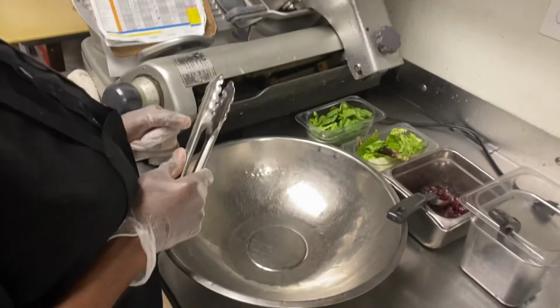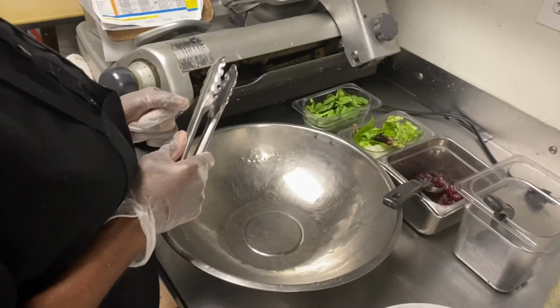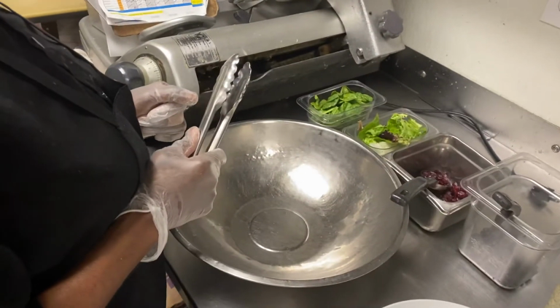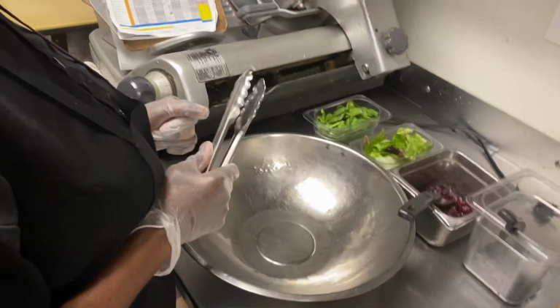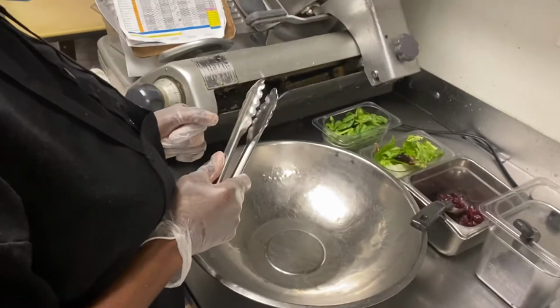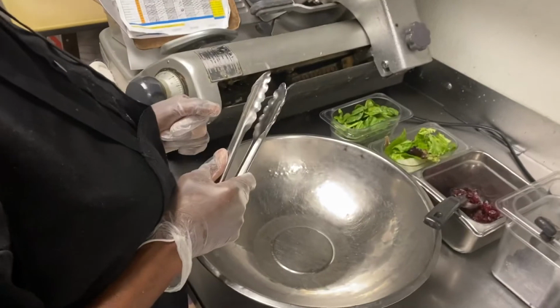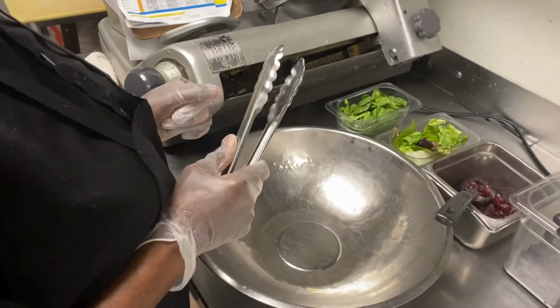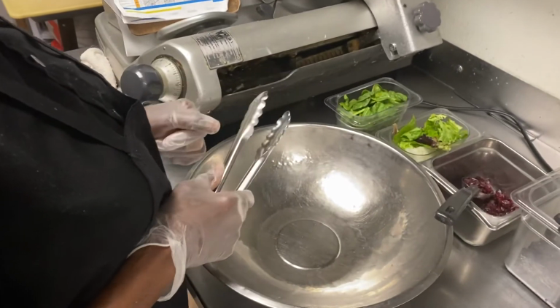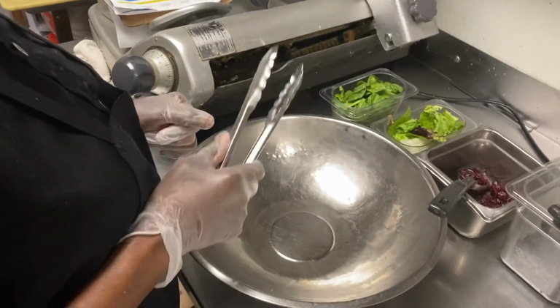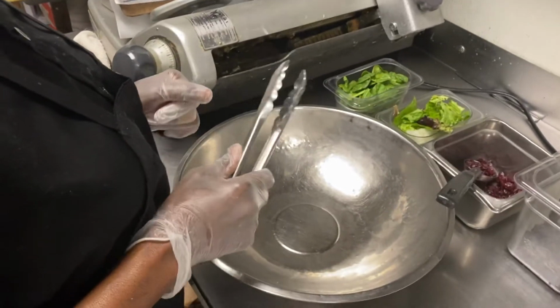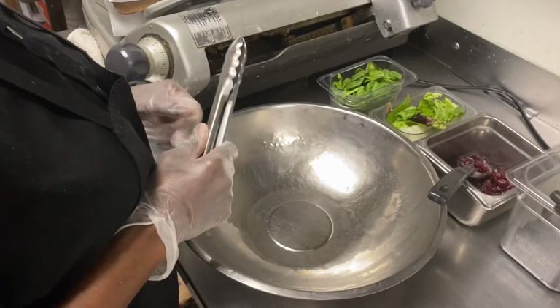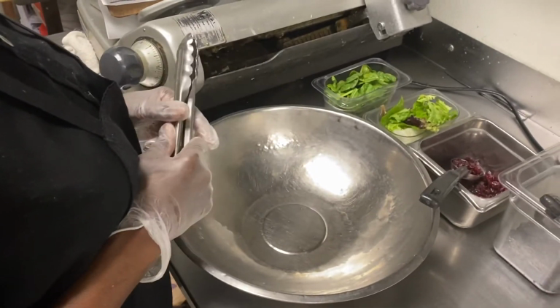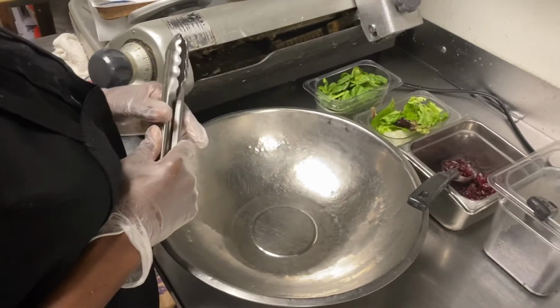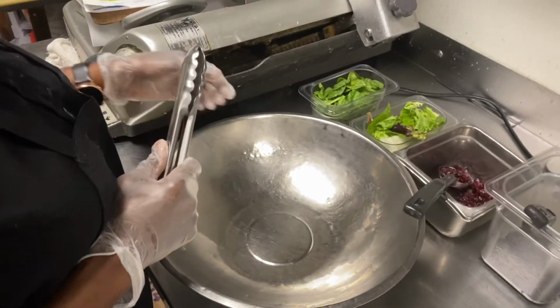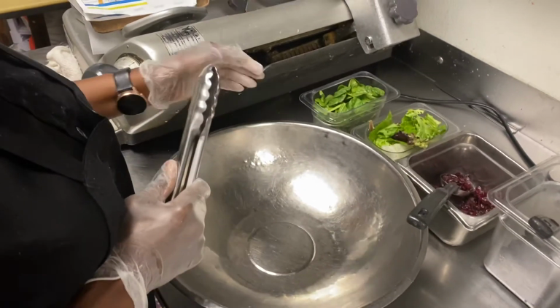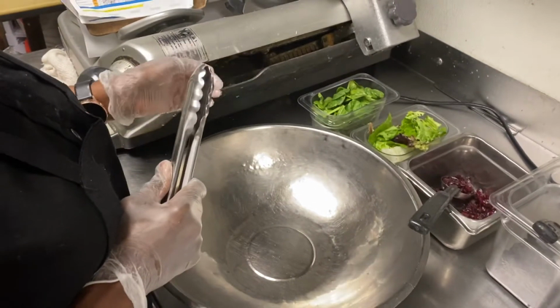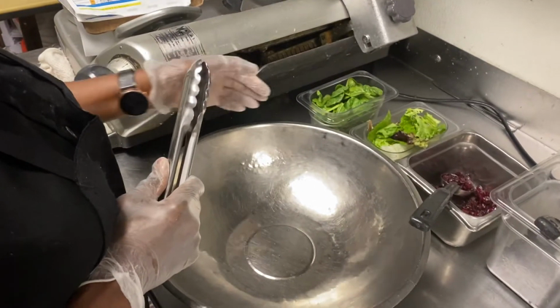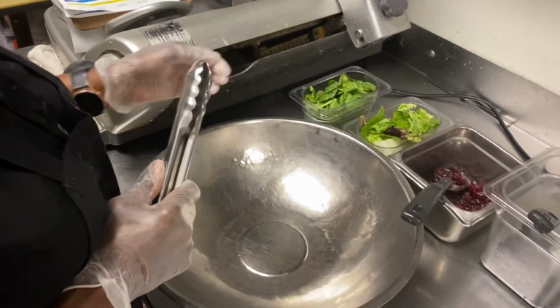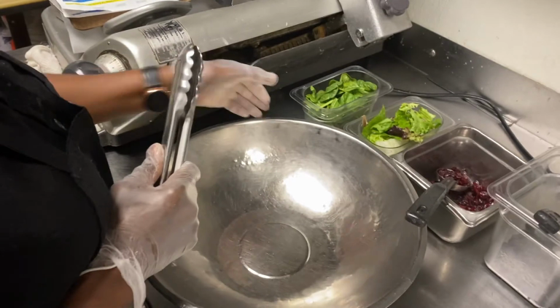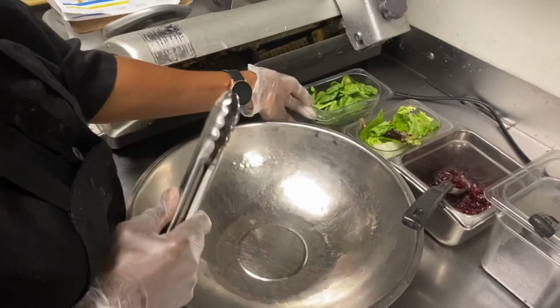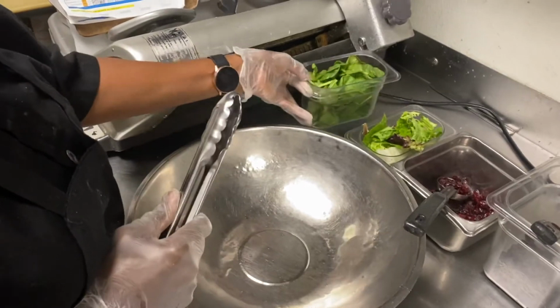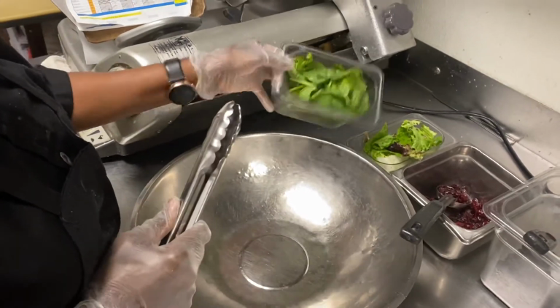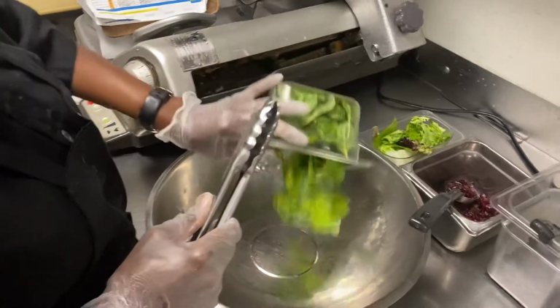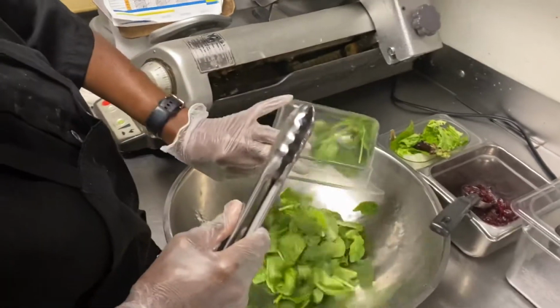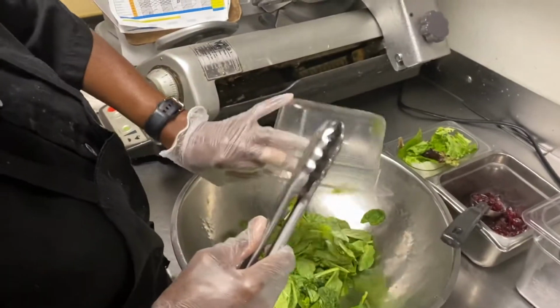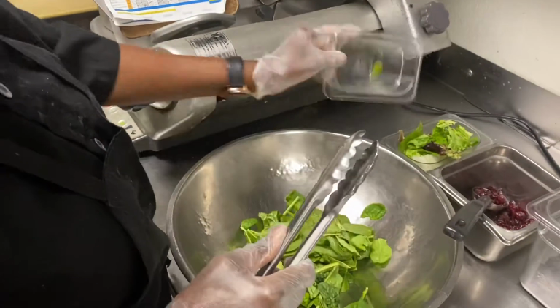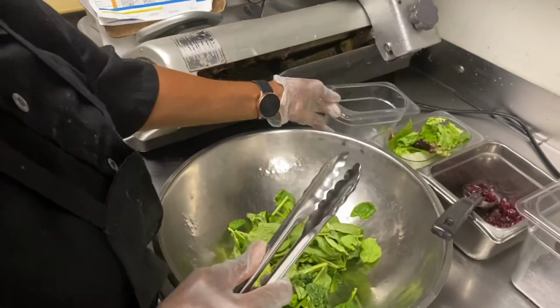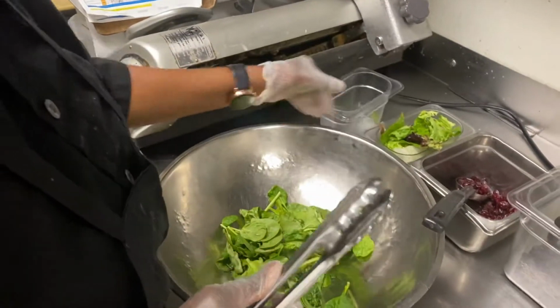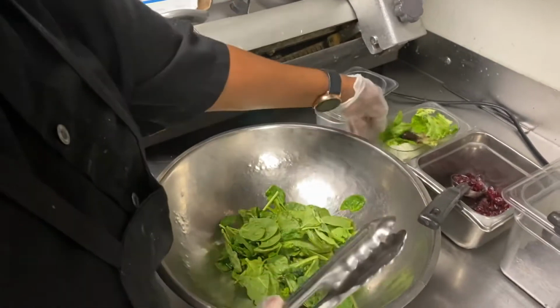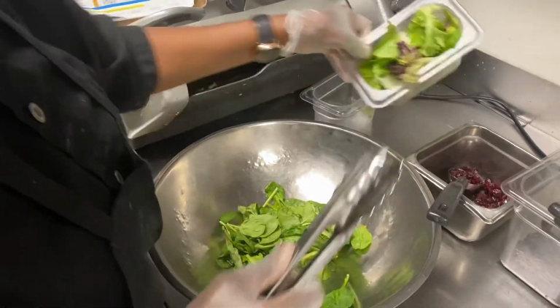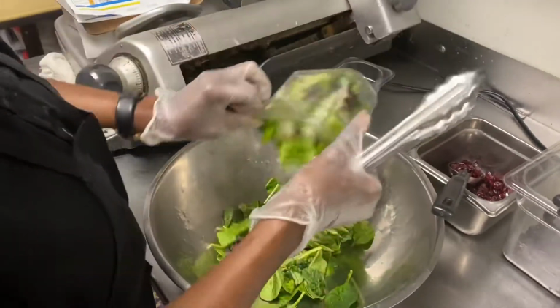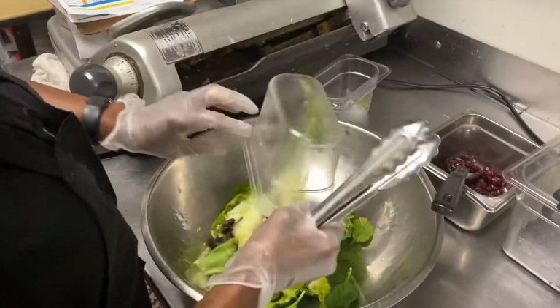So what we have to start with now, we have our mixing bowl. We're going to start with a ninth pan each of spinach and salad mix, just like we normally would for a salad — two kinds of greens.